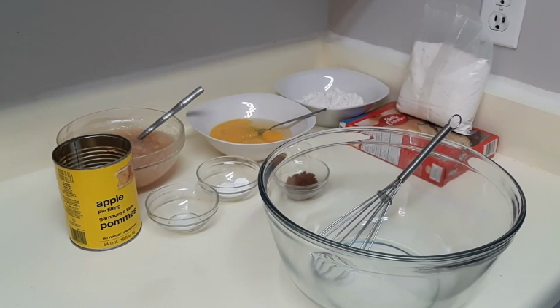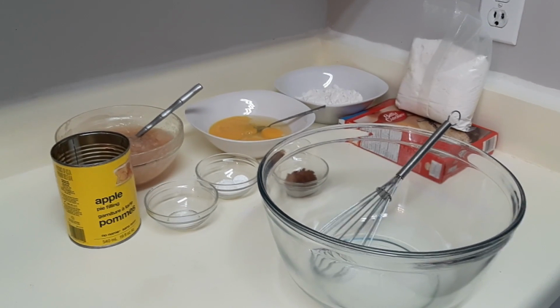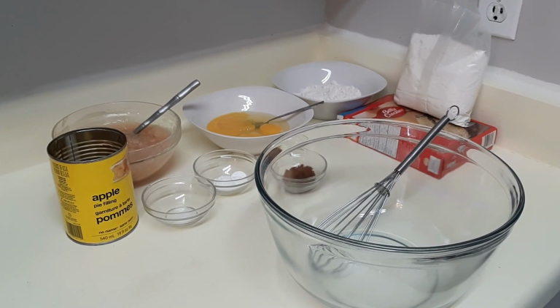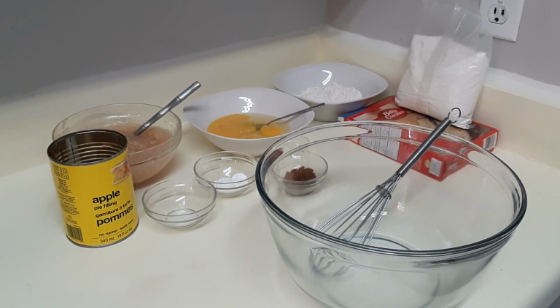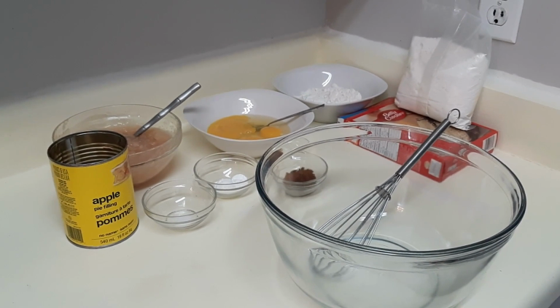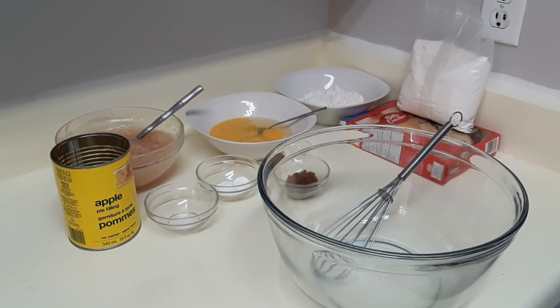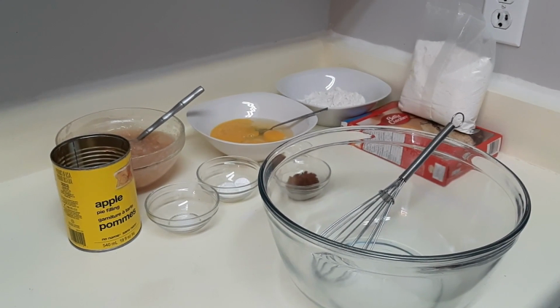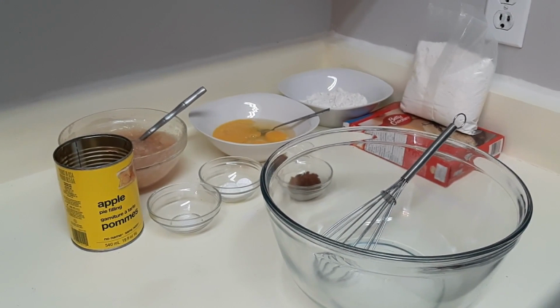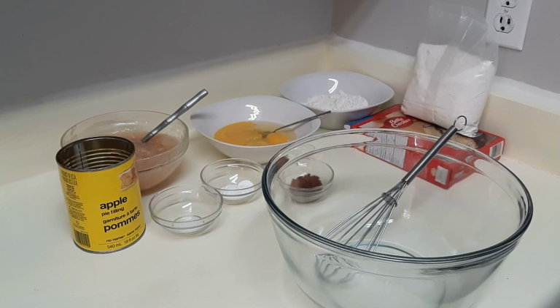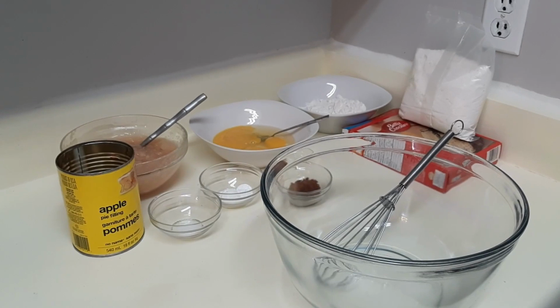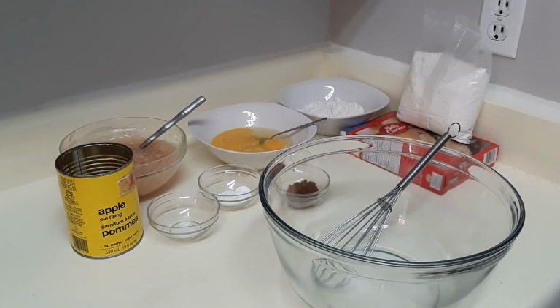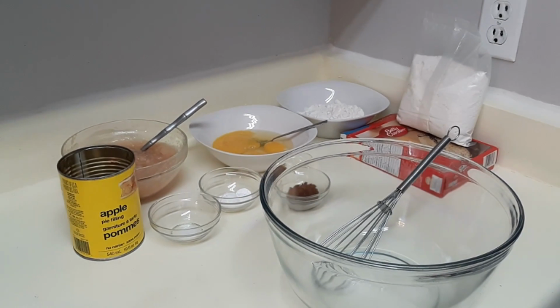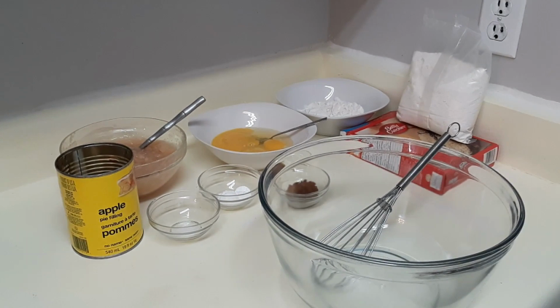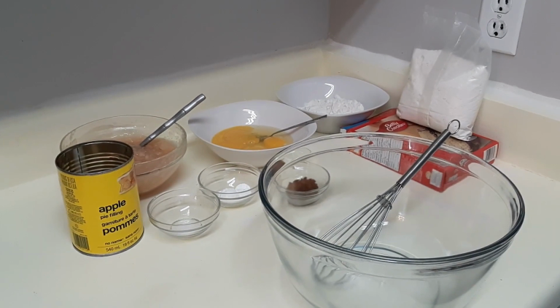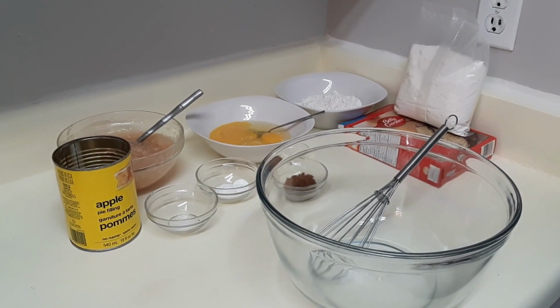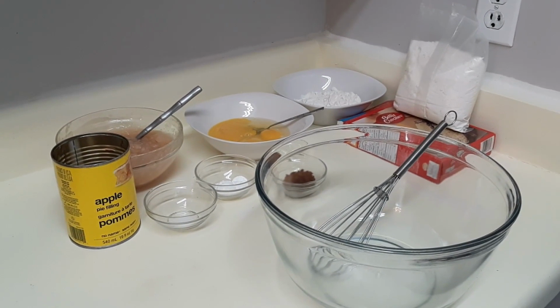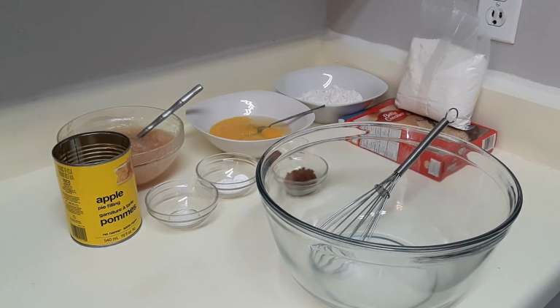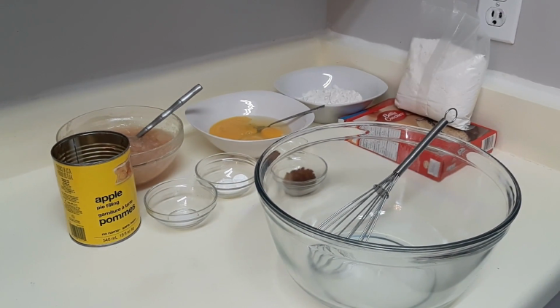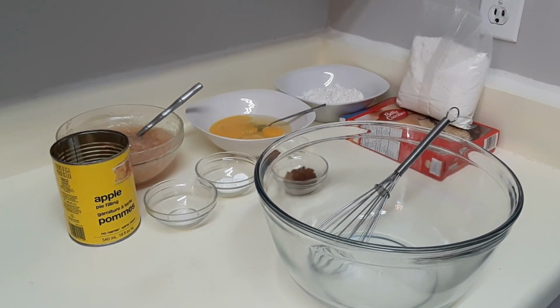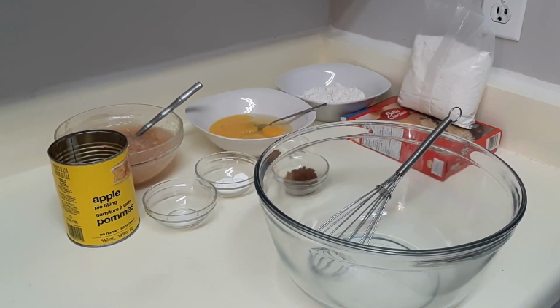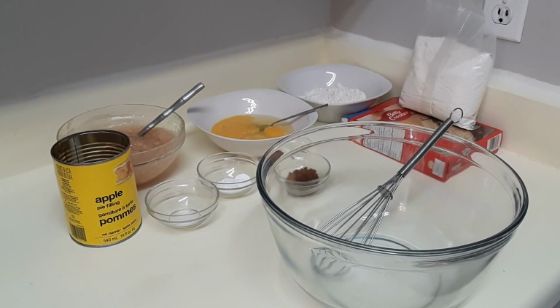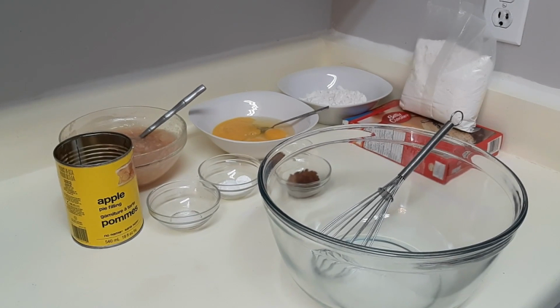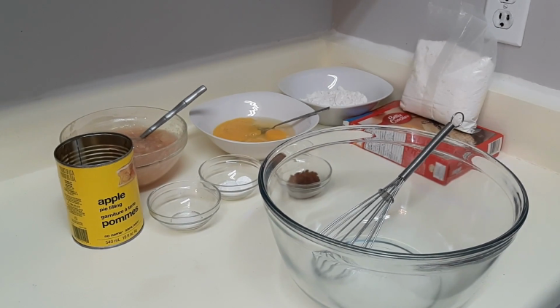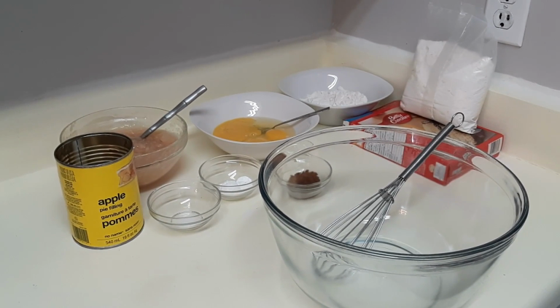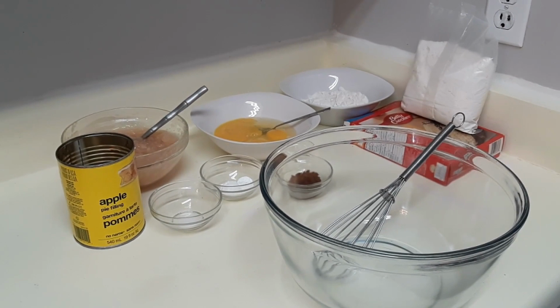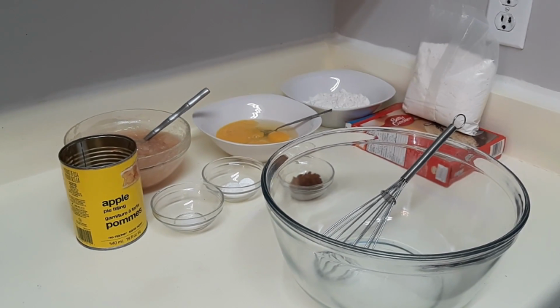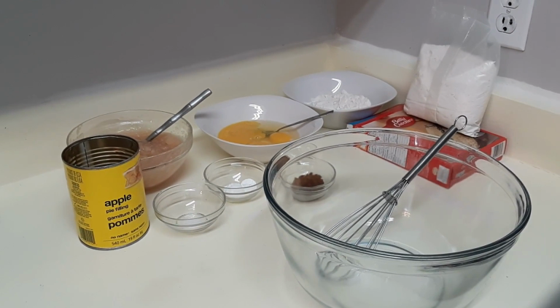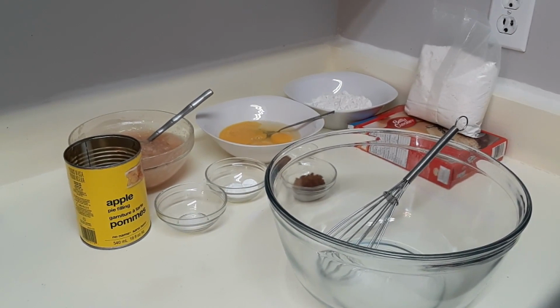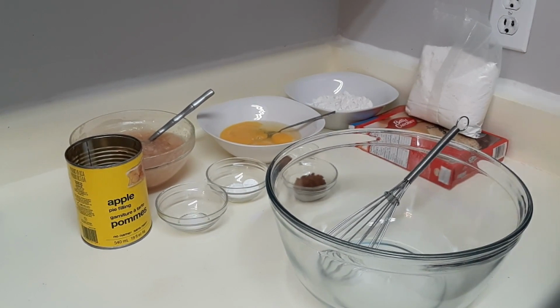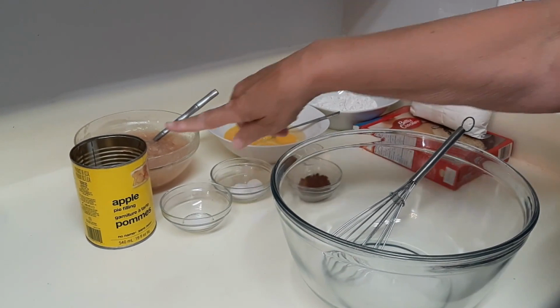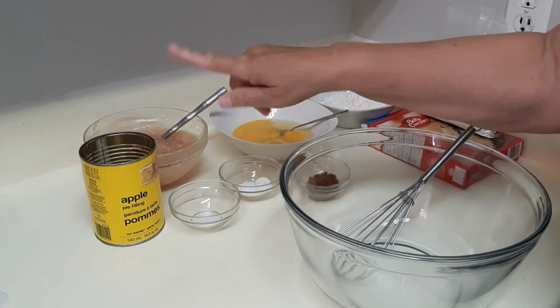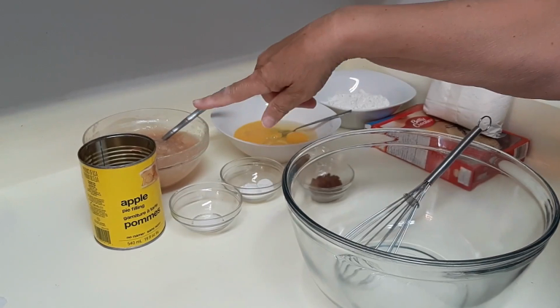Welcome to the Daily D, and today we are making apple pie bread. The first thing I'm just going to go over is the ingredients with you, and then we'll get to the recipe. We have one can of apple pie filling.